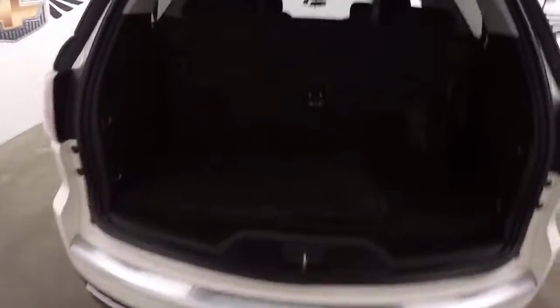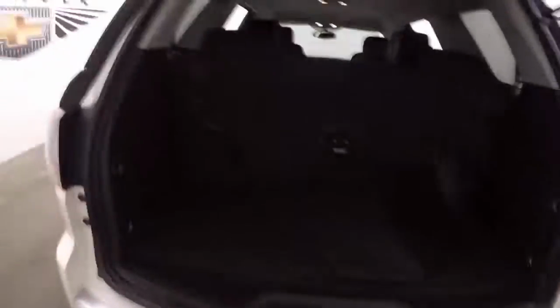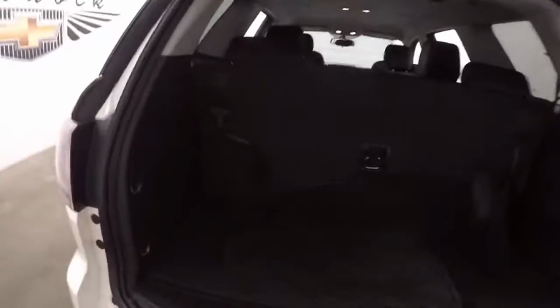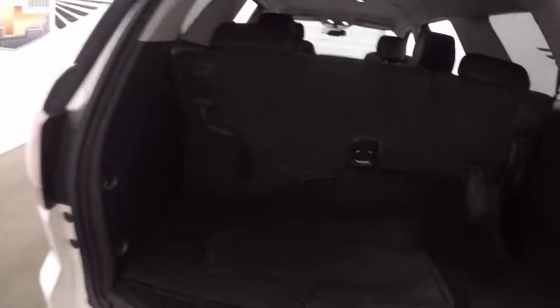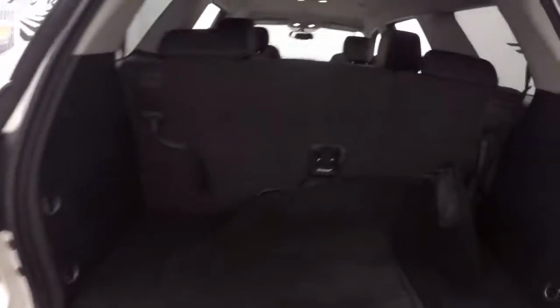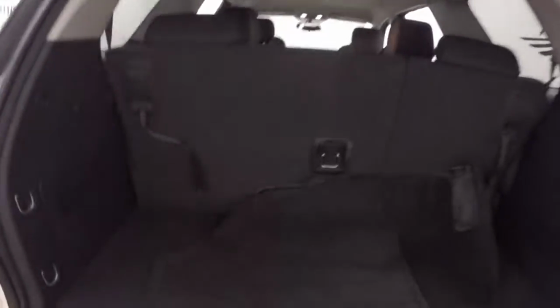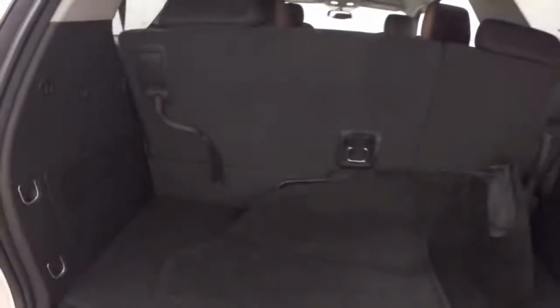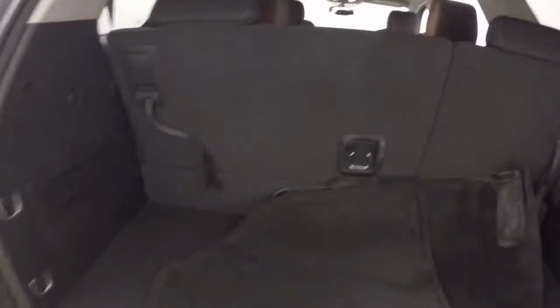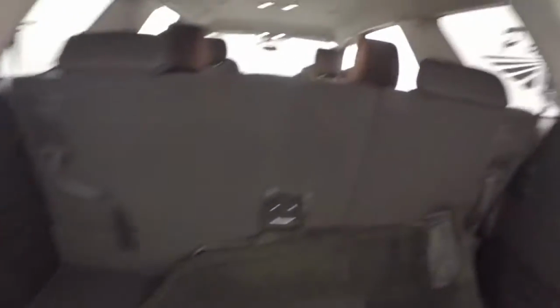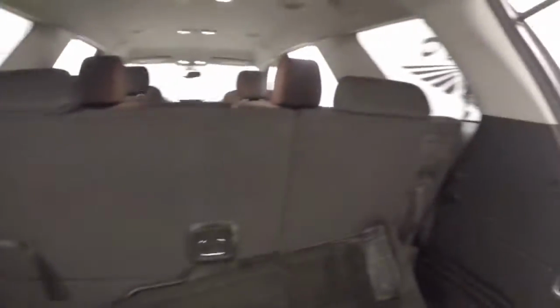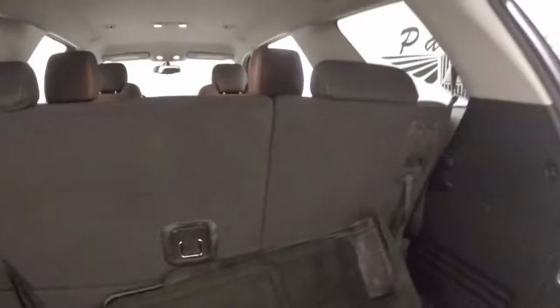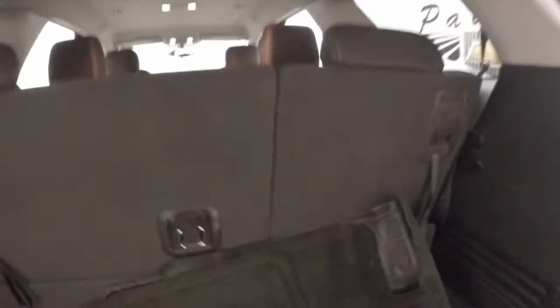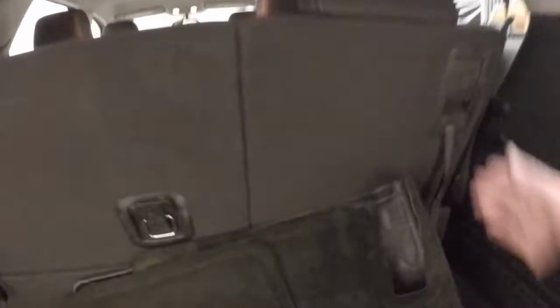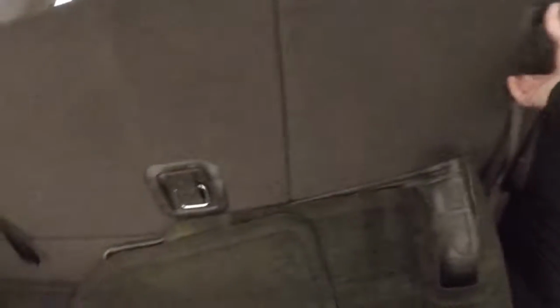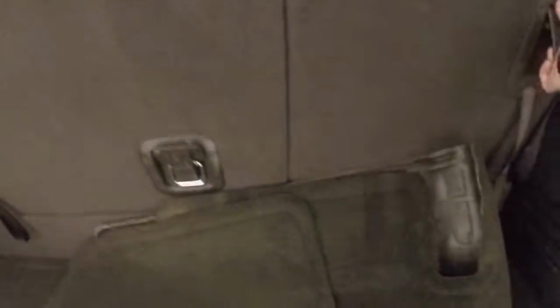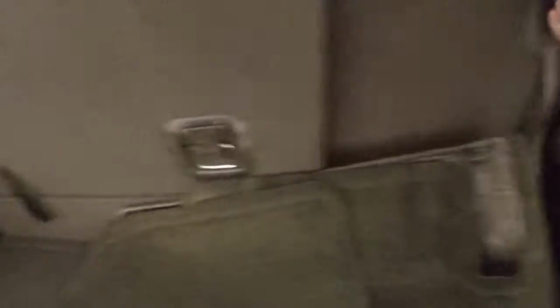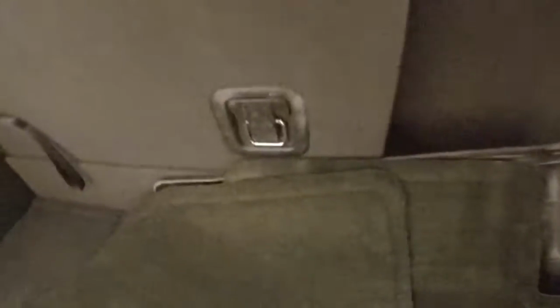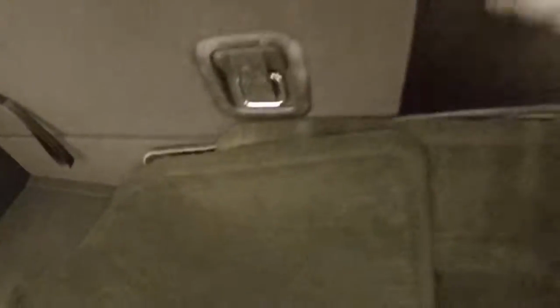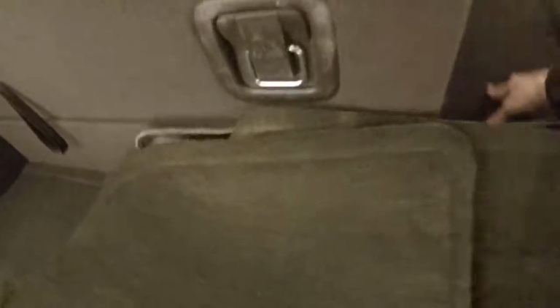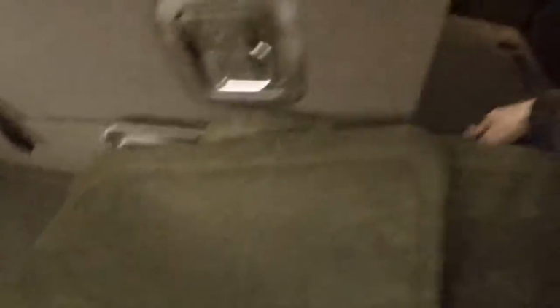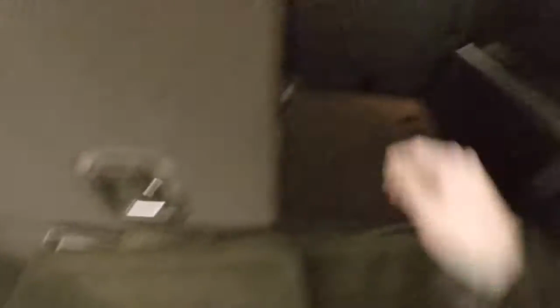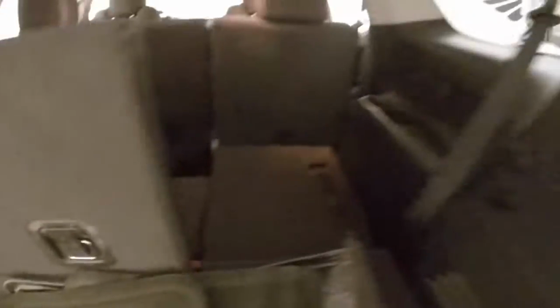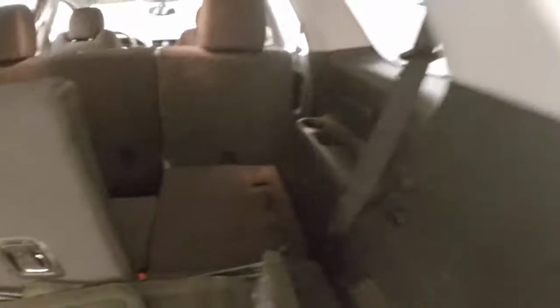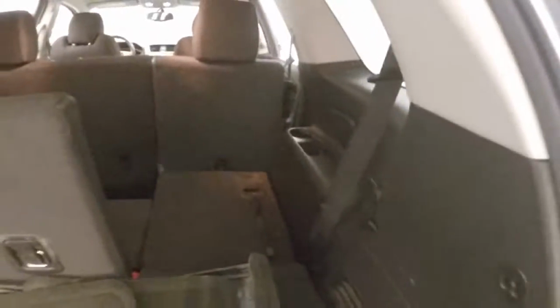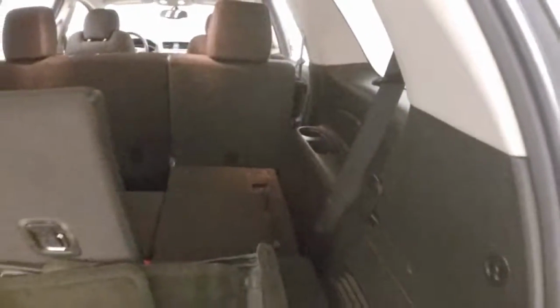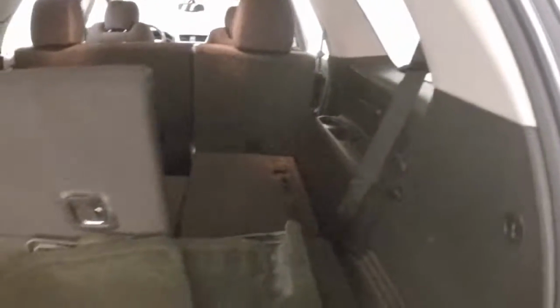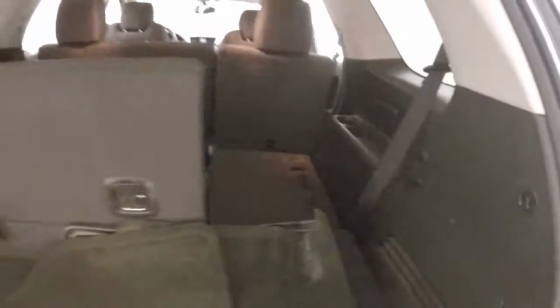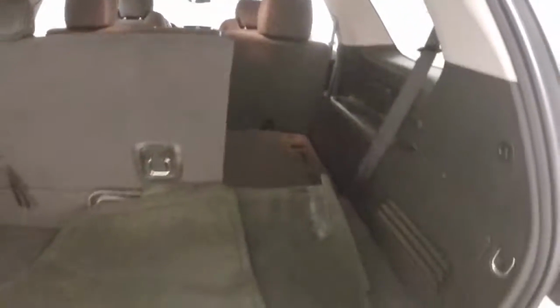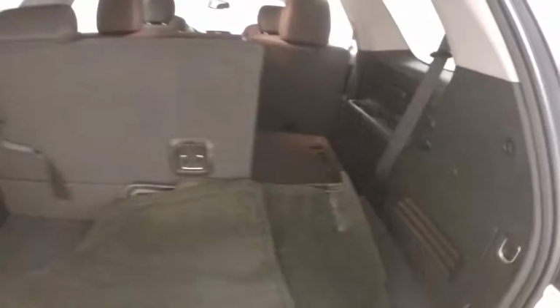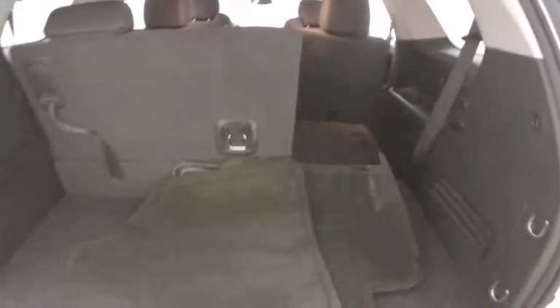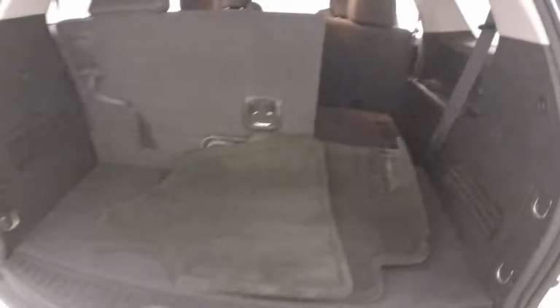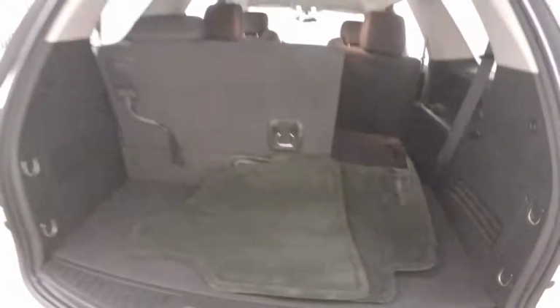Plenty of cargo space back here. Third row seating is up. Third row seating does fold down to provide much more cargo space.